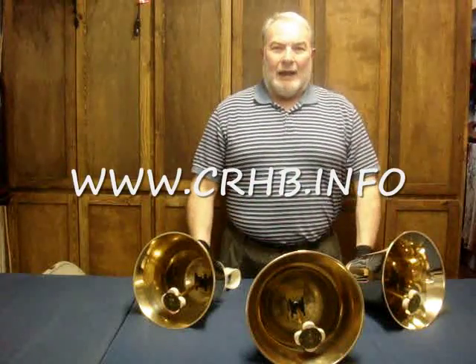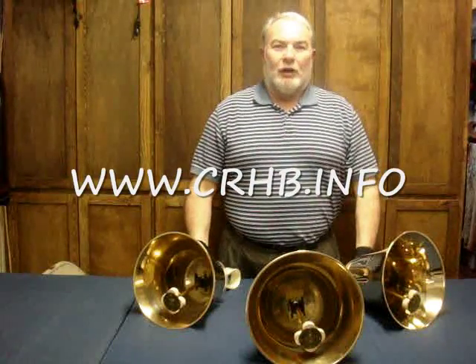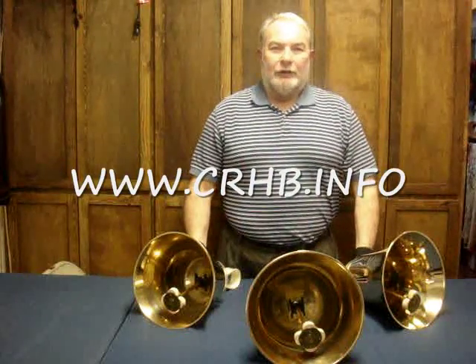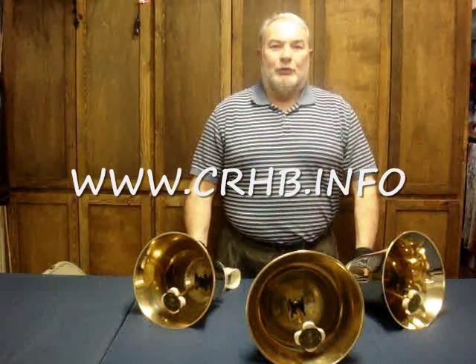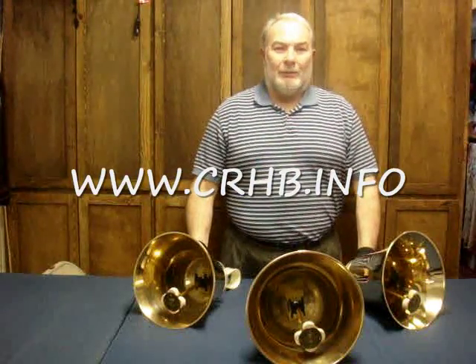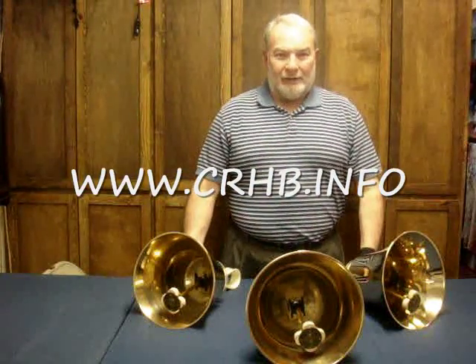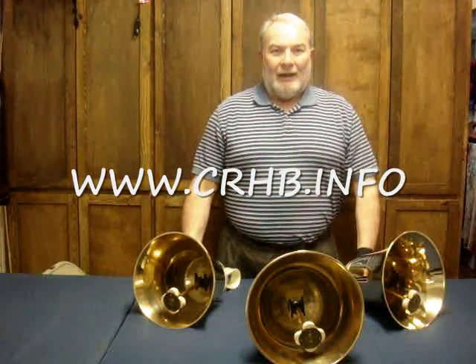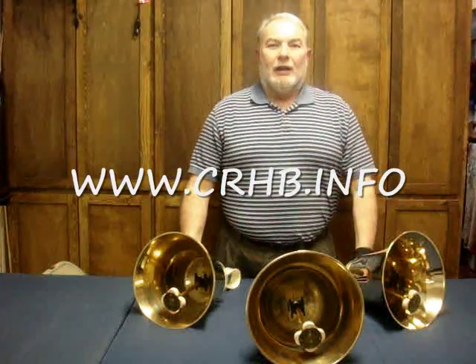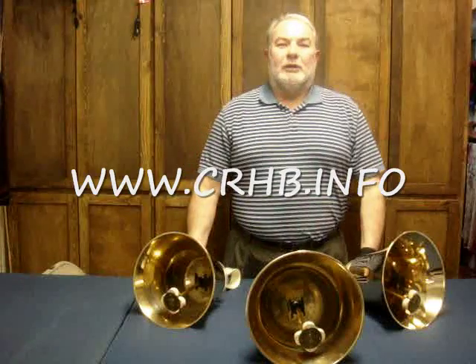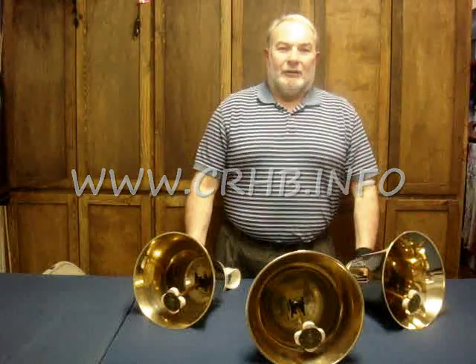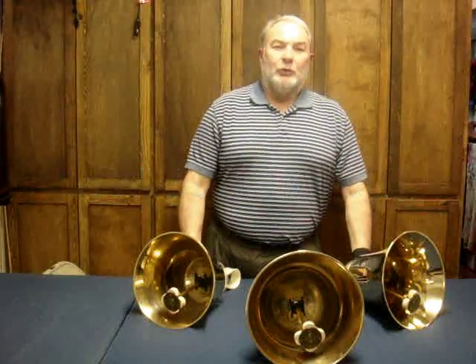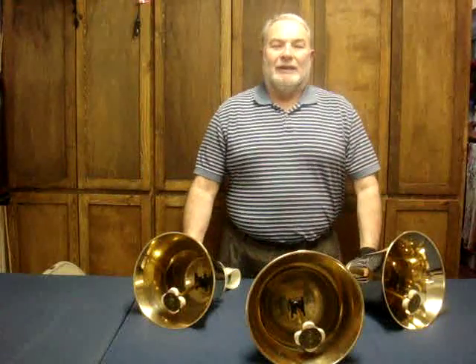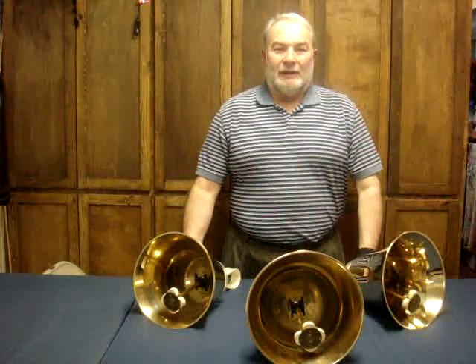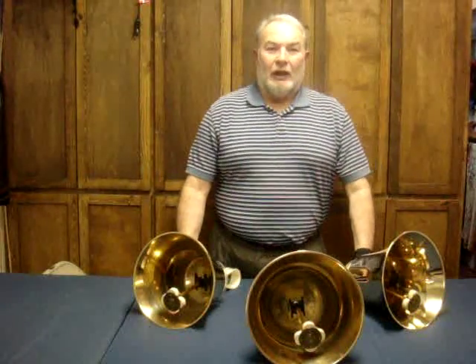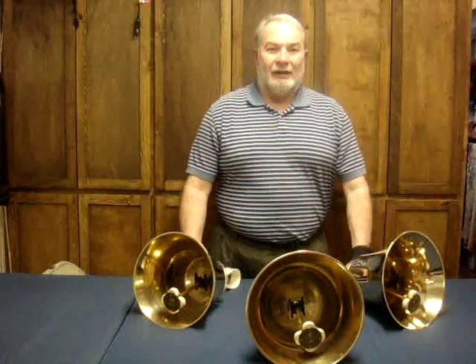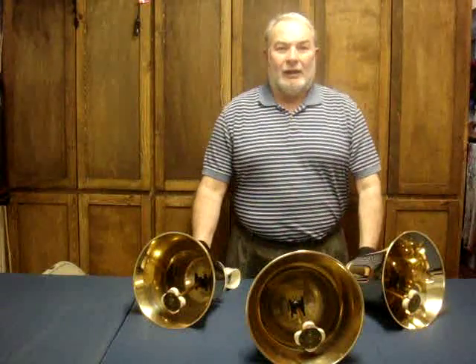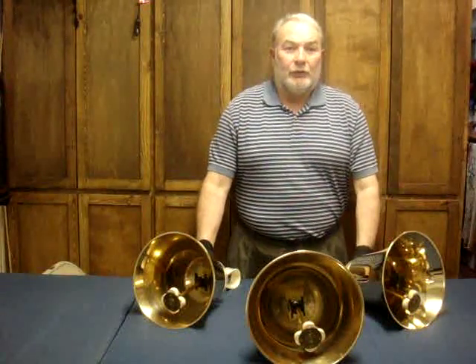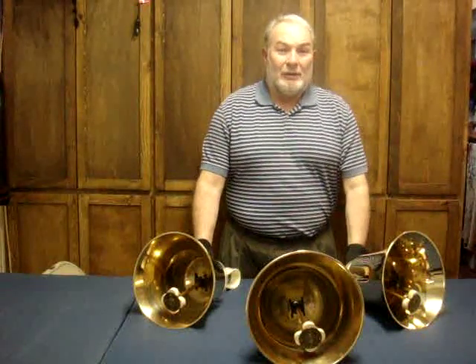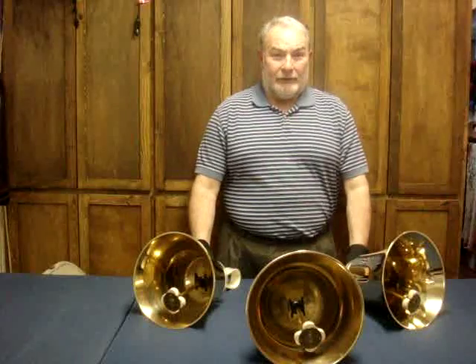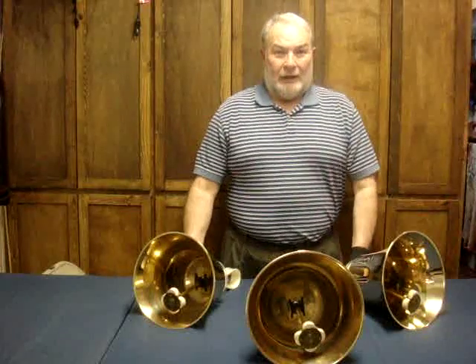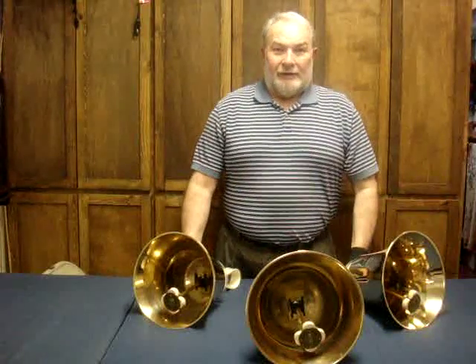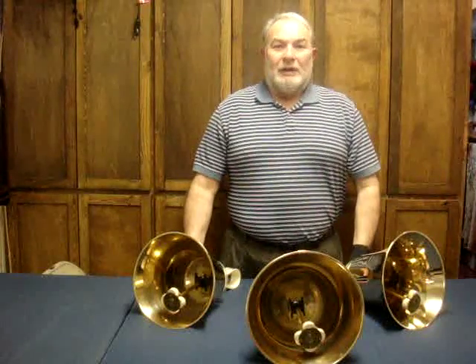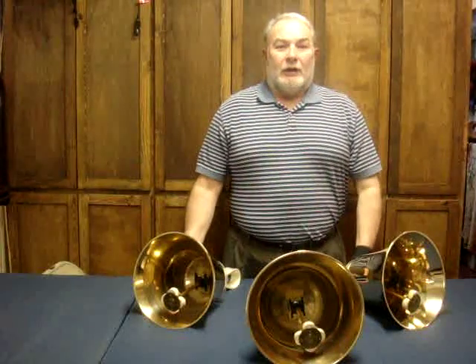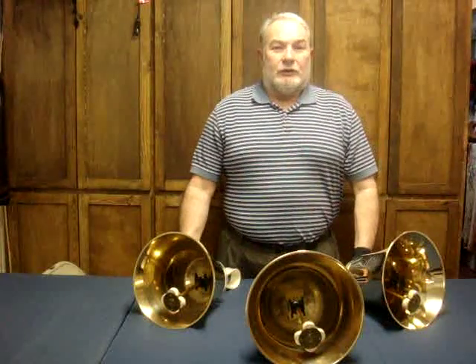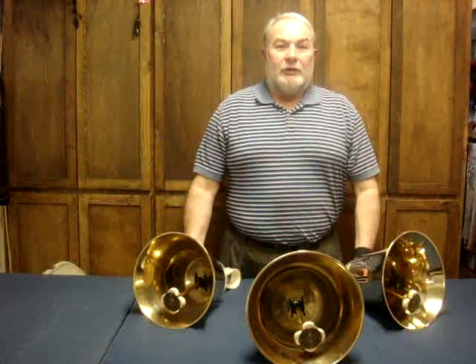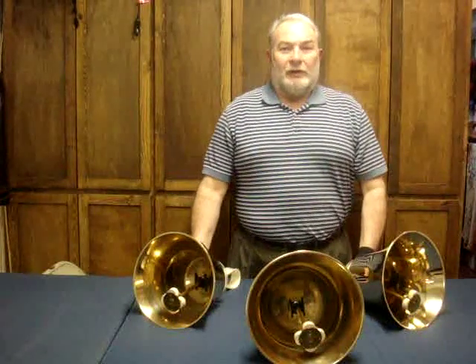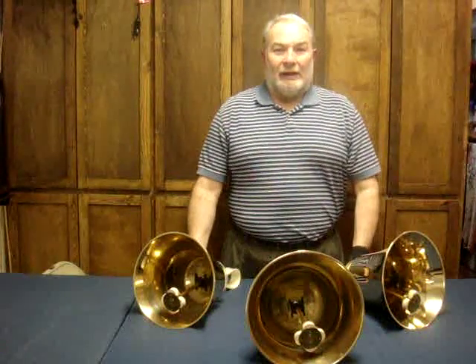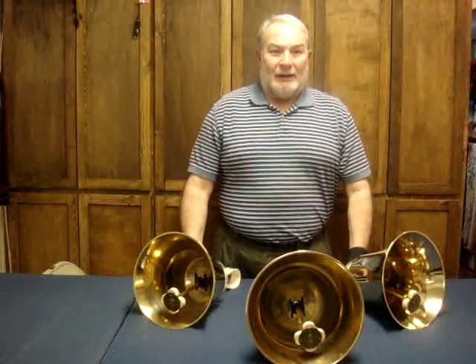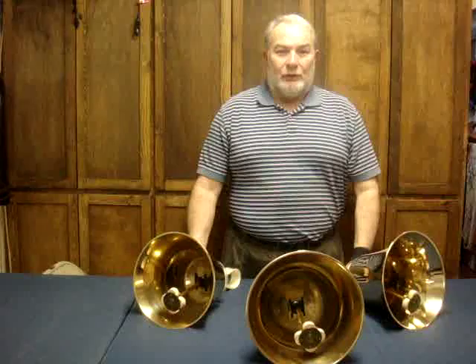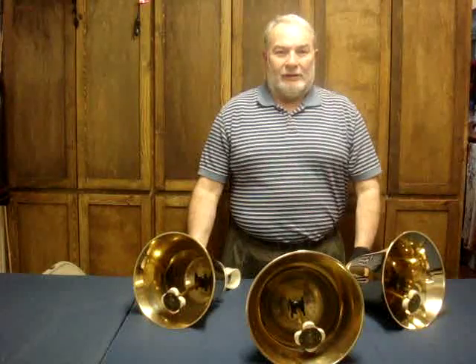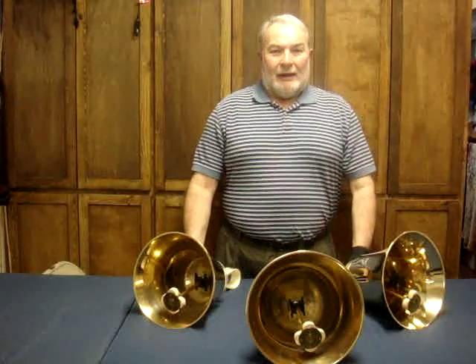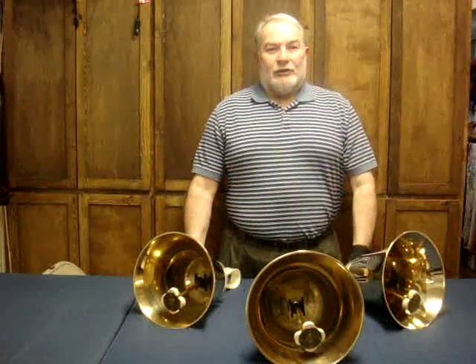Hi, I'm Rod Lloyd, Columbia River Handbells. I had a lot of people contact me that were having difficulty understanding how to do the three bell weave, so I've been giving a lot of thought to some different ways I can explain how to do this.